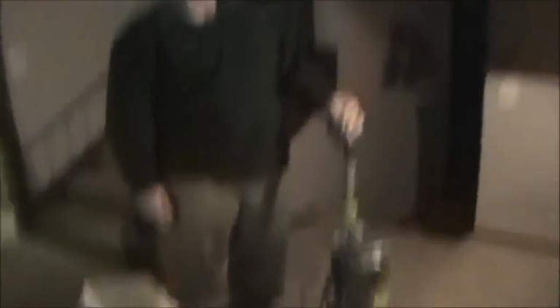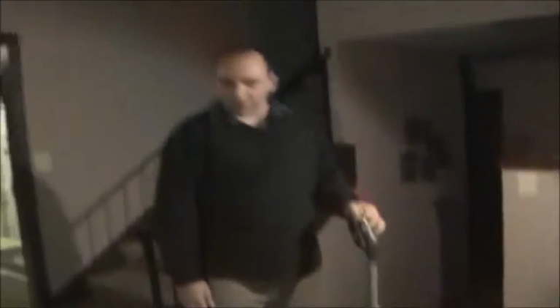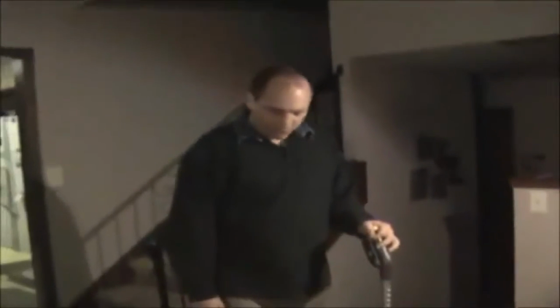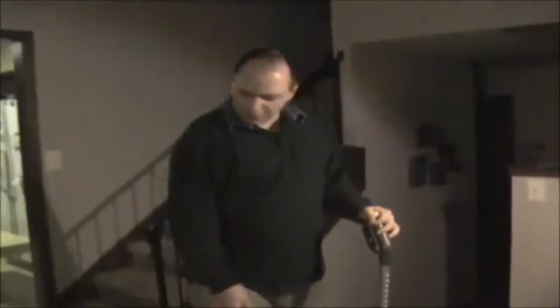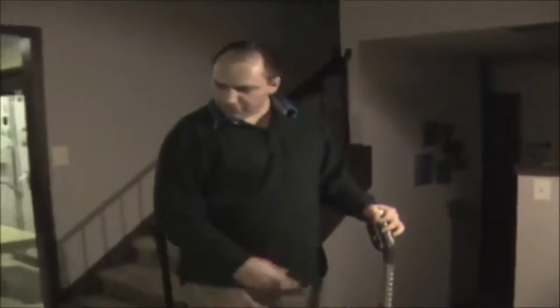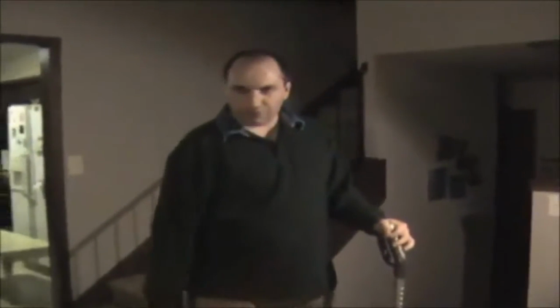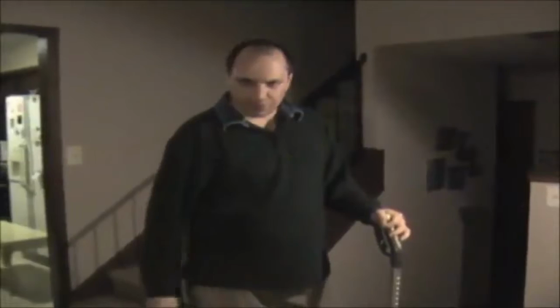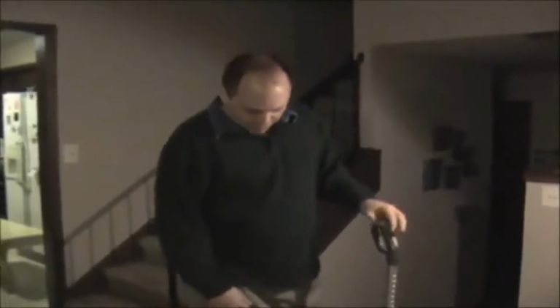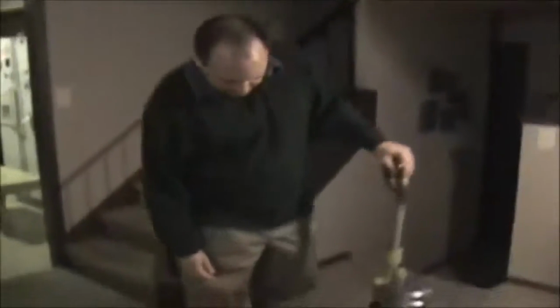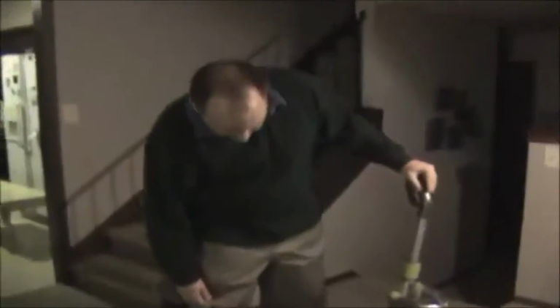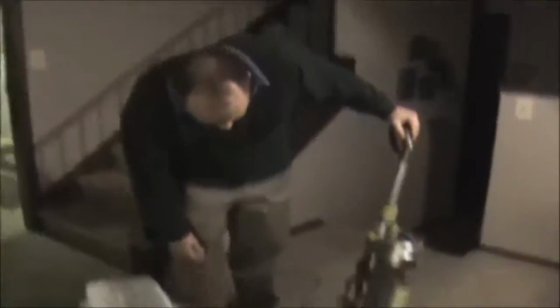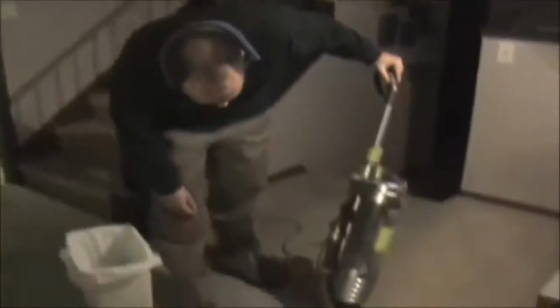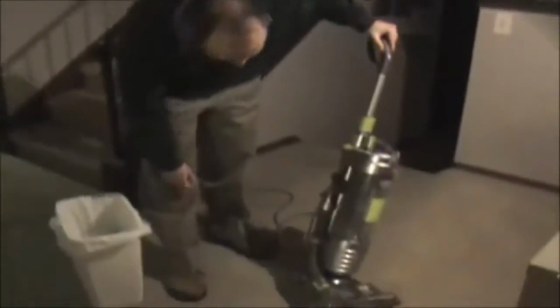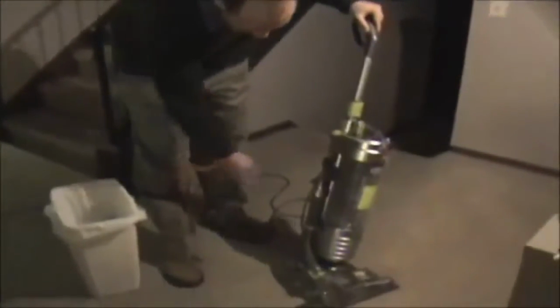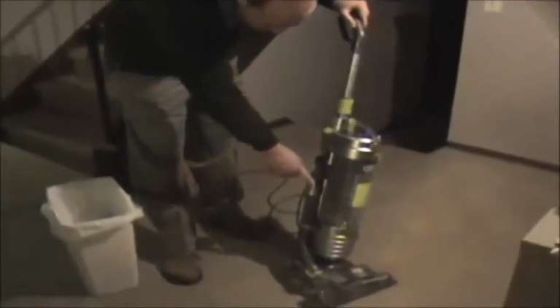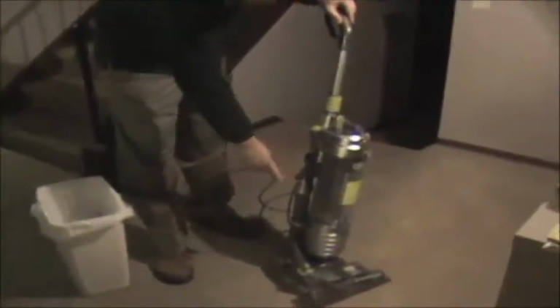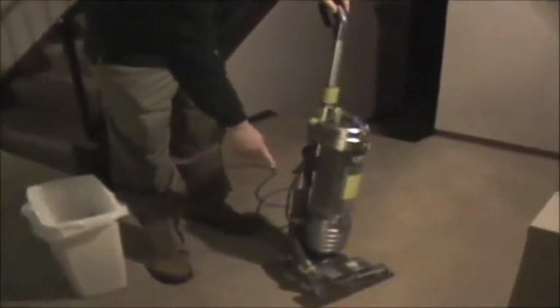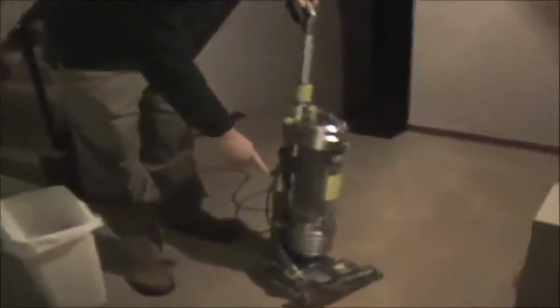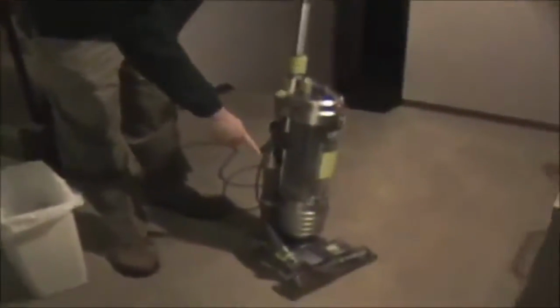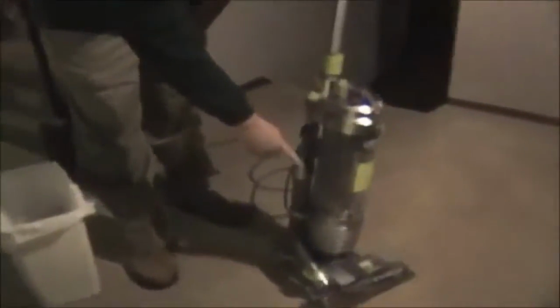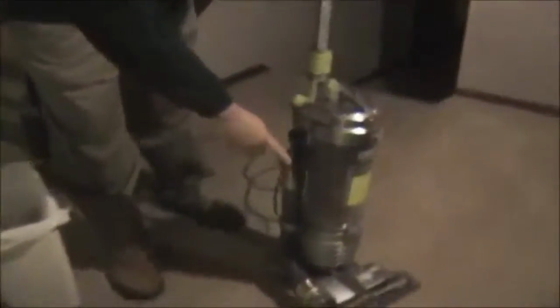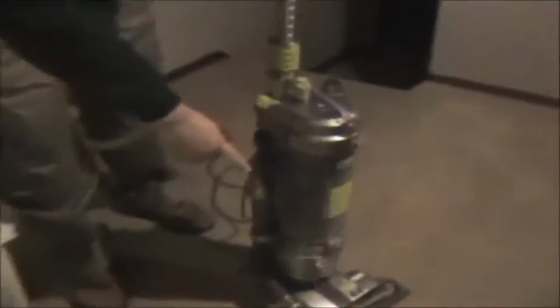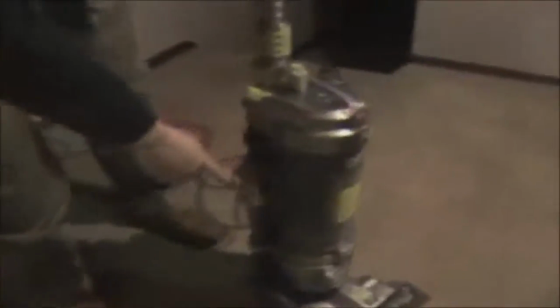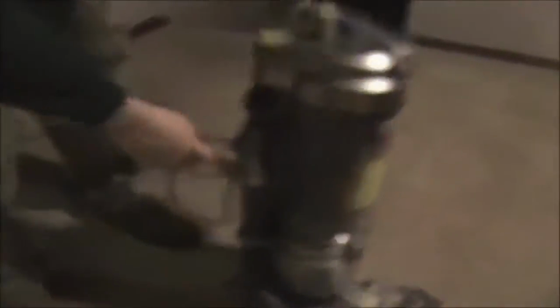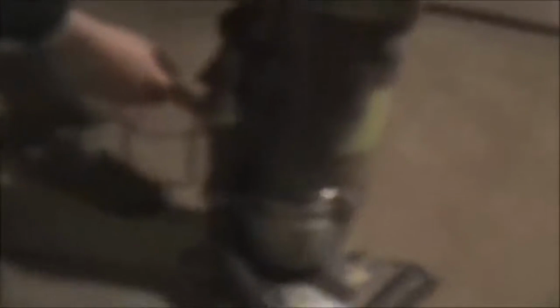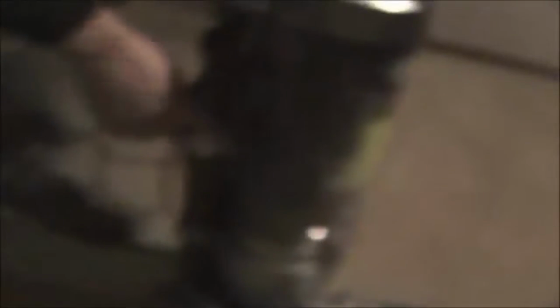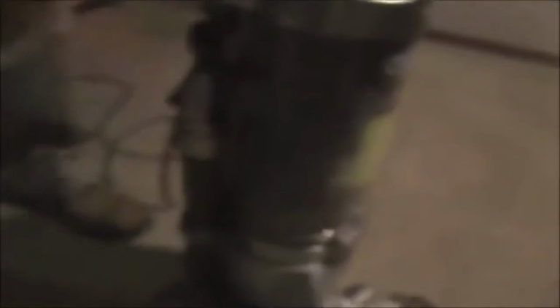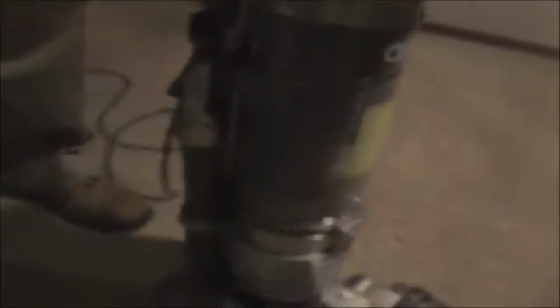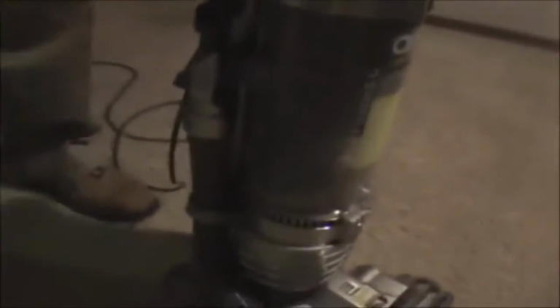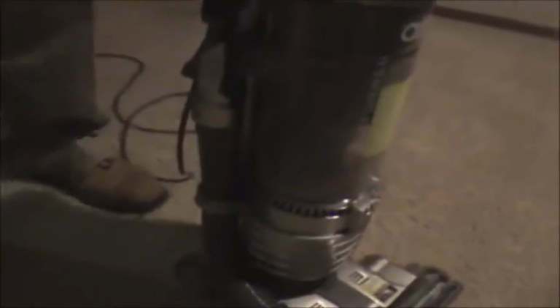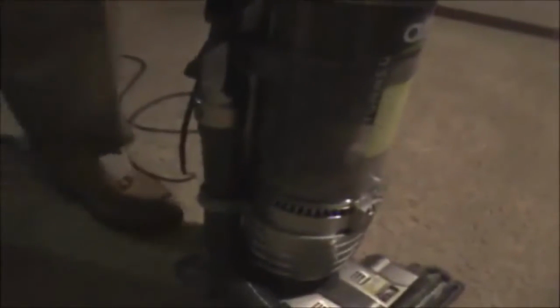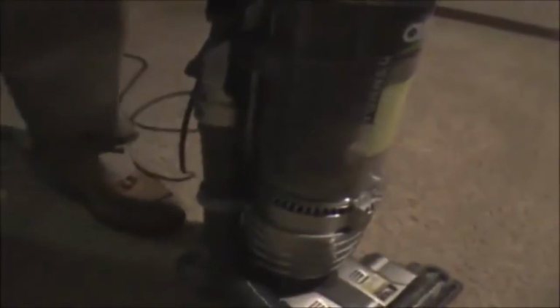So we vacuumed around here for 10 minutes or so, and you can see it's collected quite a bit of dust and debris in the canister there.